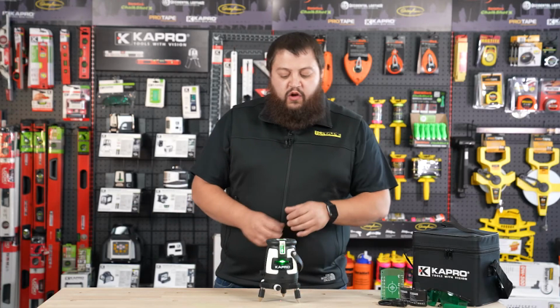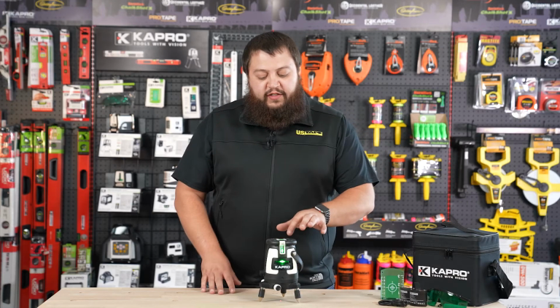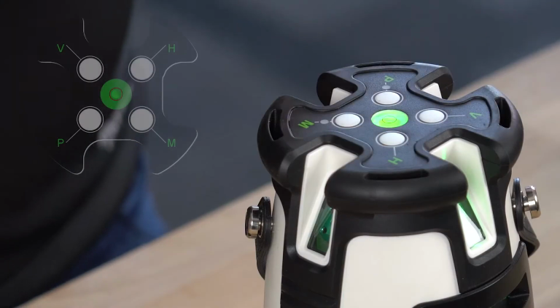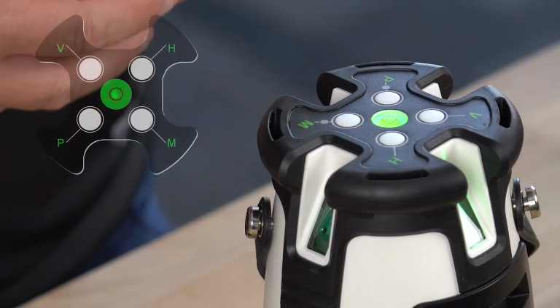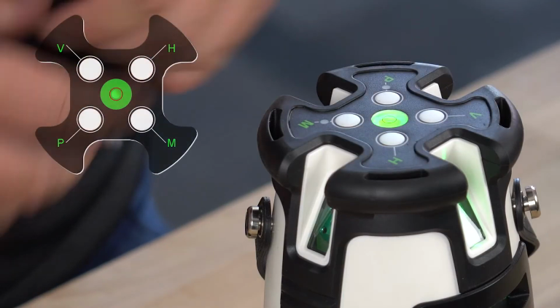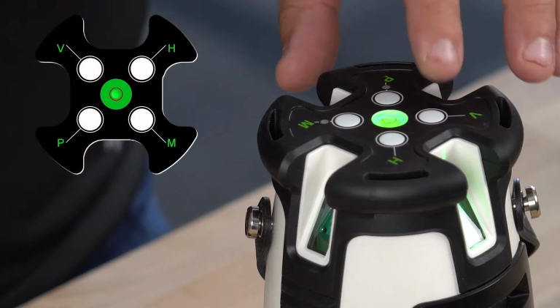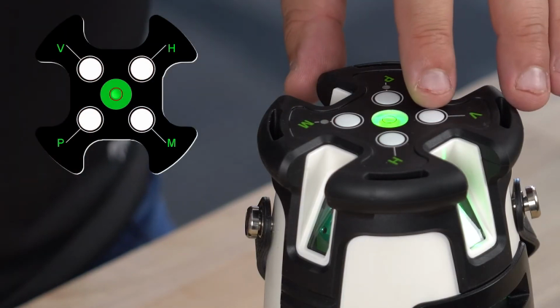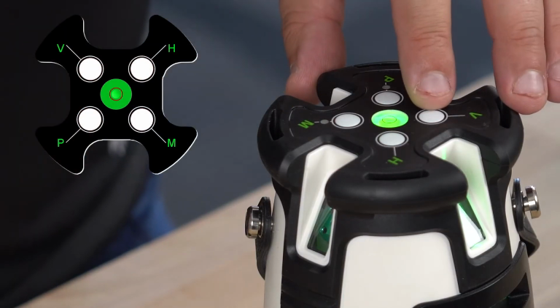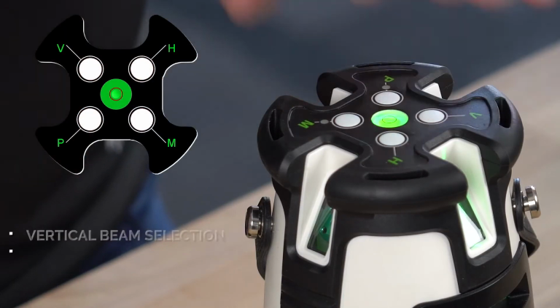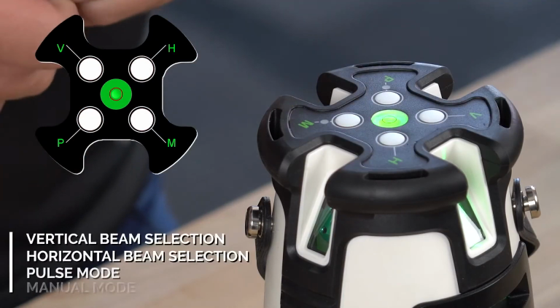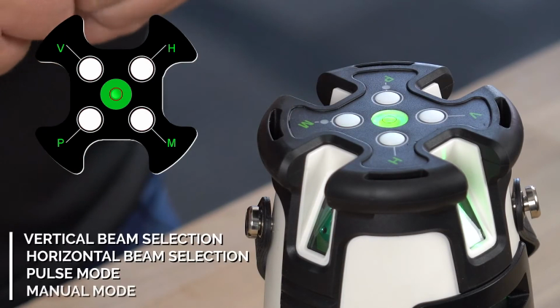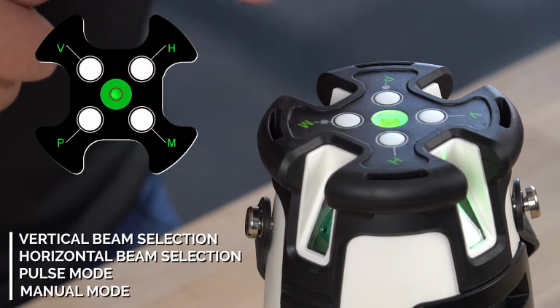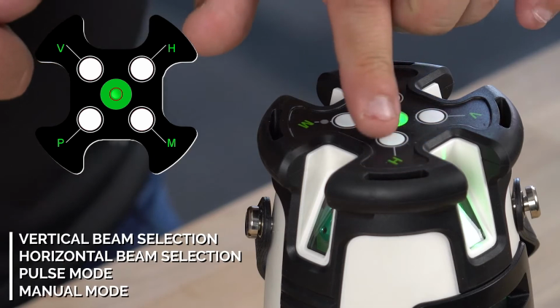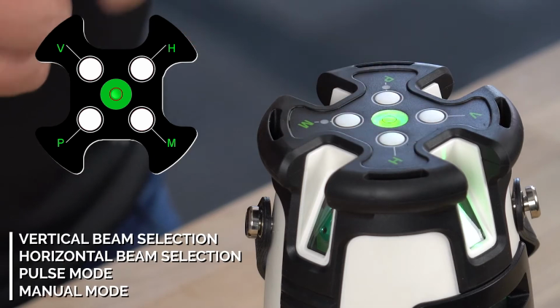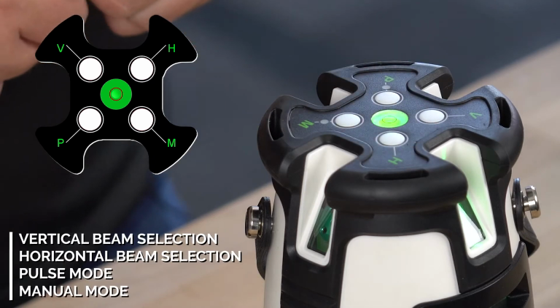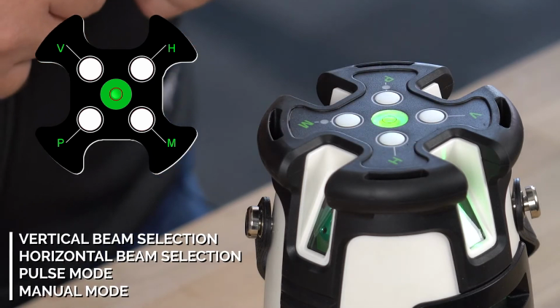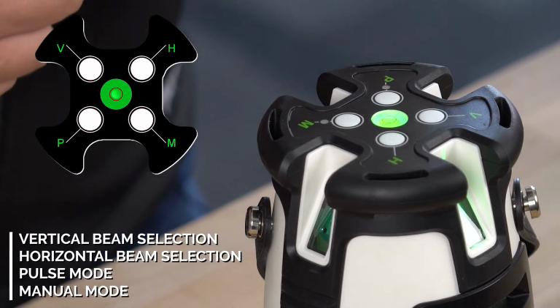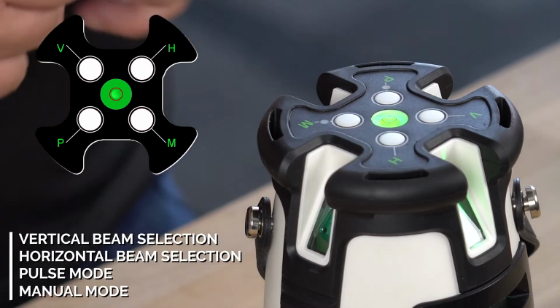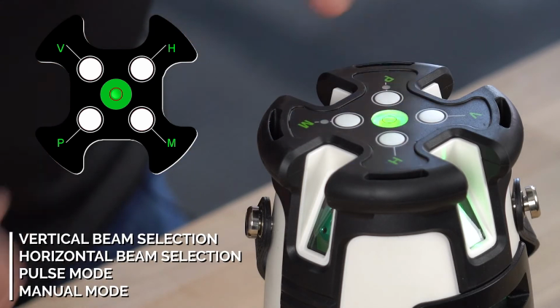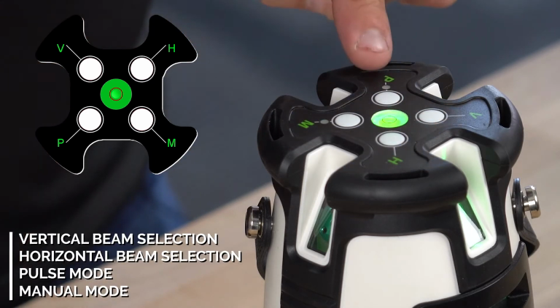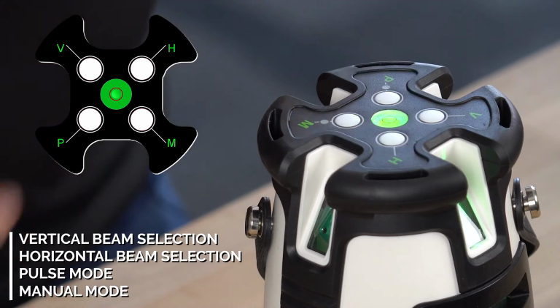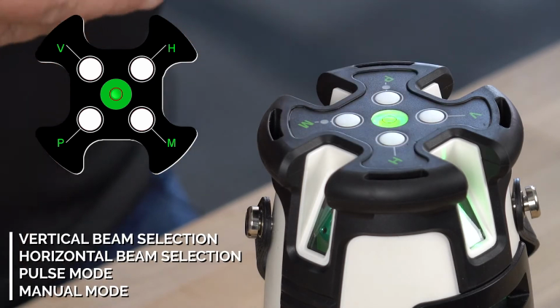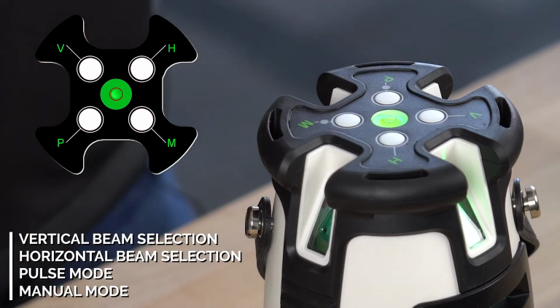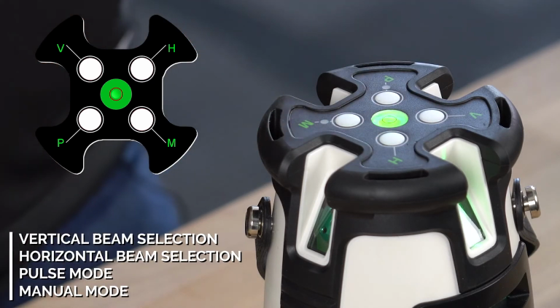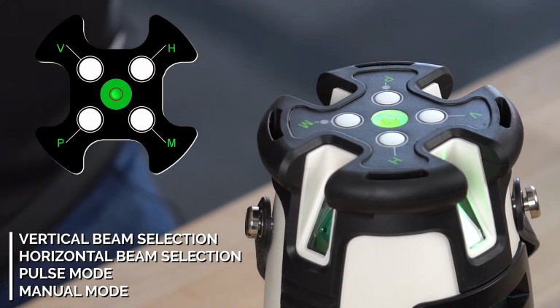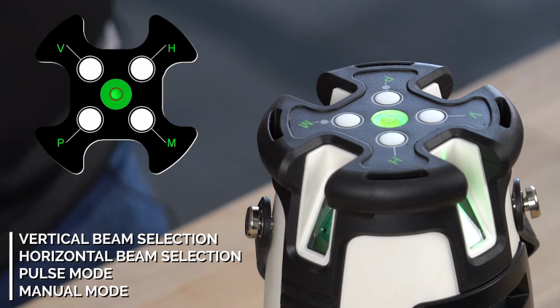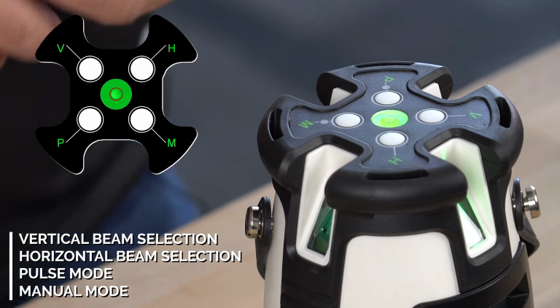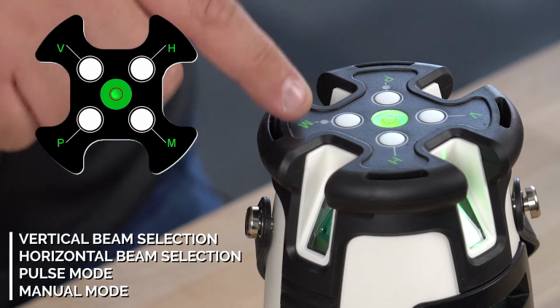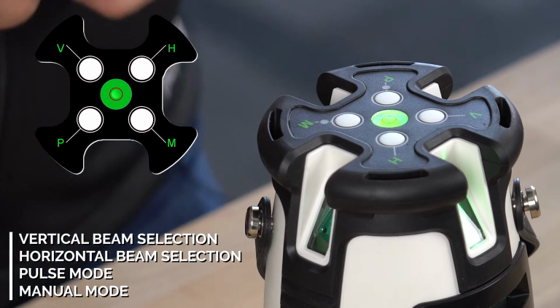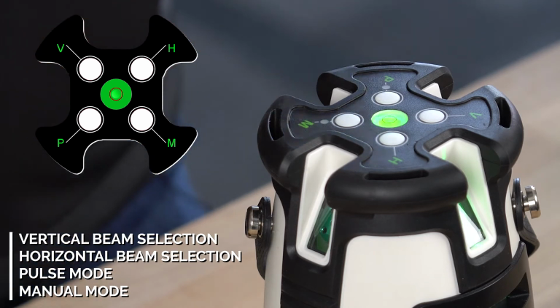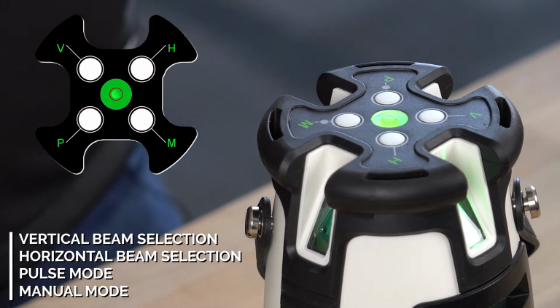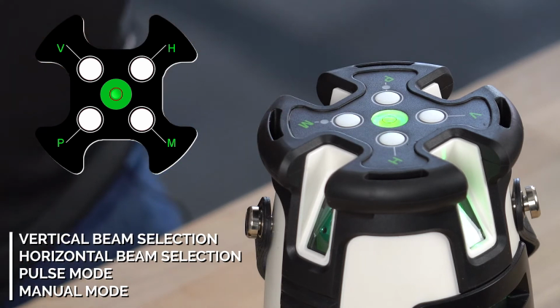On the top you have your keypad. The V is for your vertical beam selection, H is for your horizontal beam selection, P is for your outdoor or pulse mode, and M is for your manual mode.